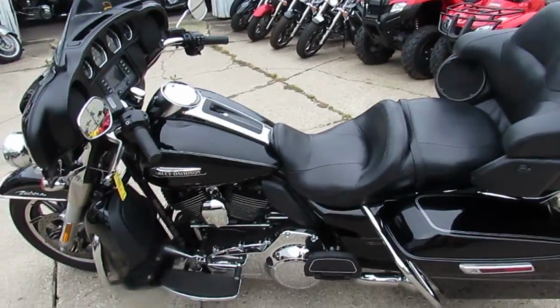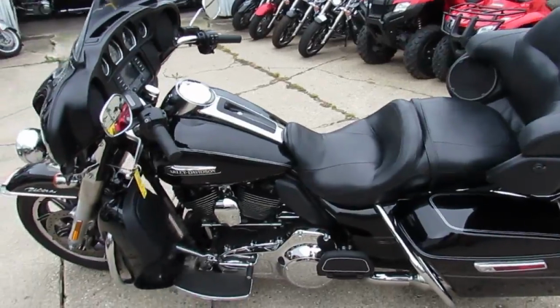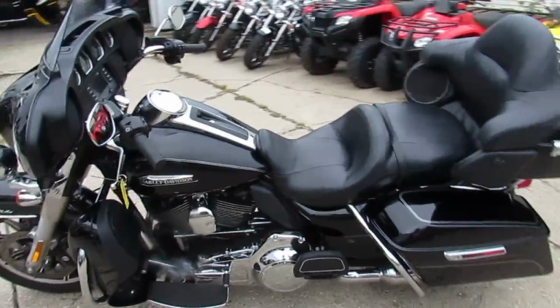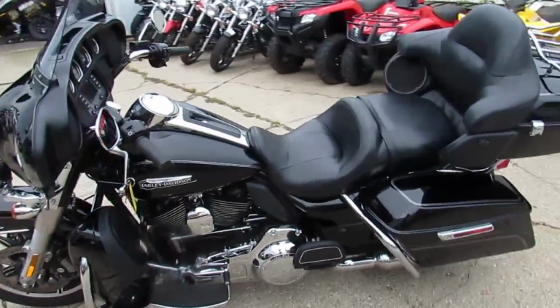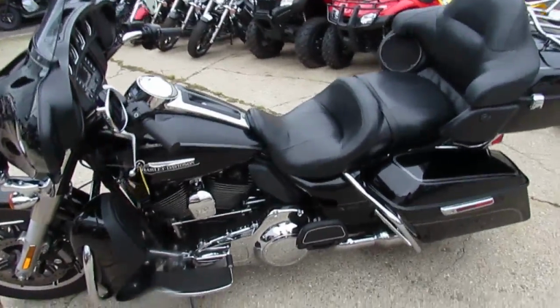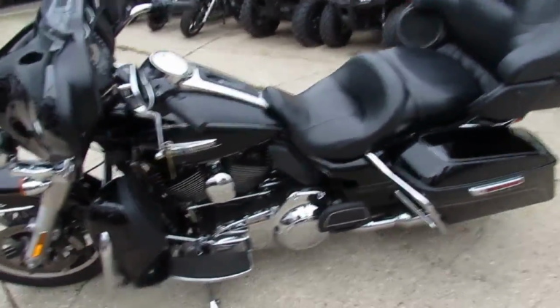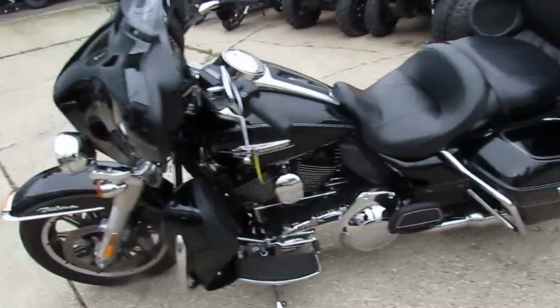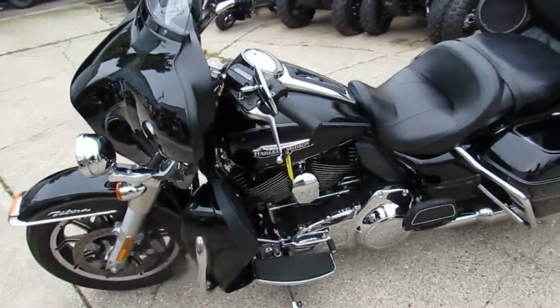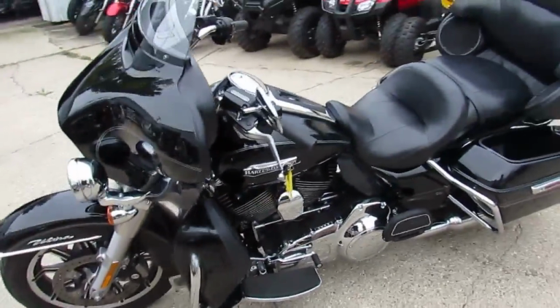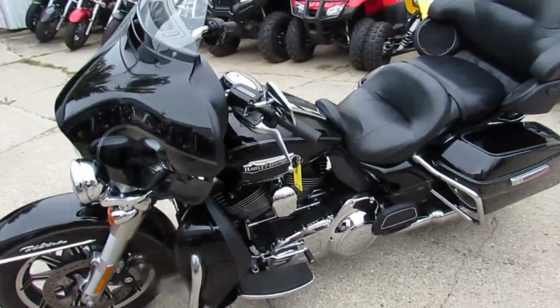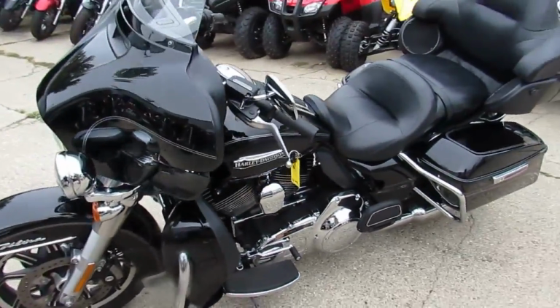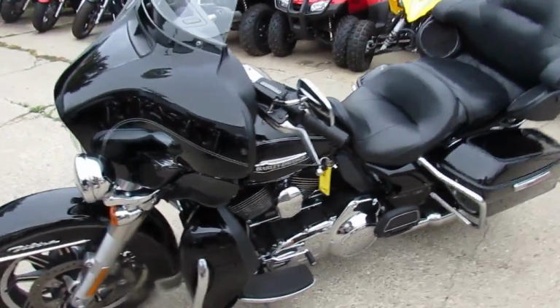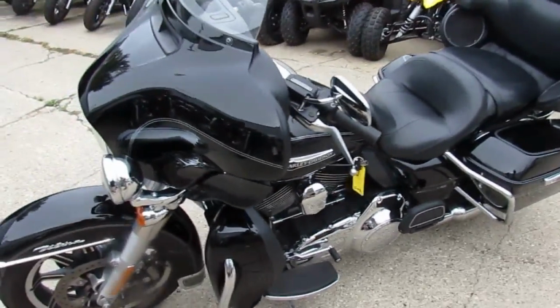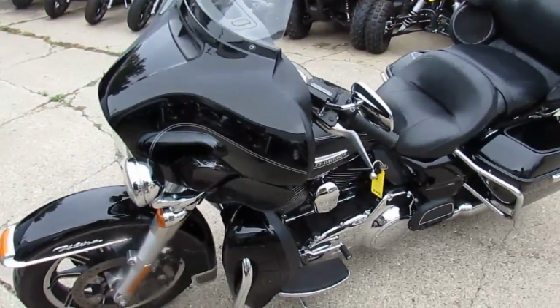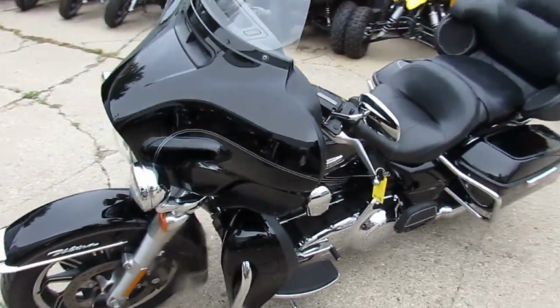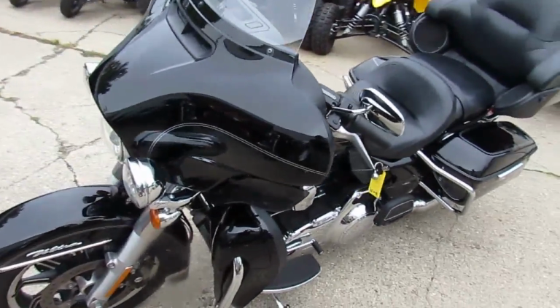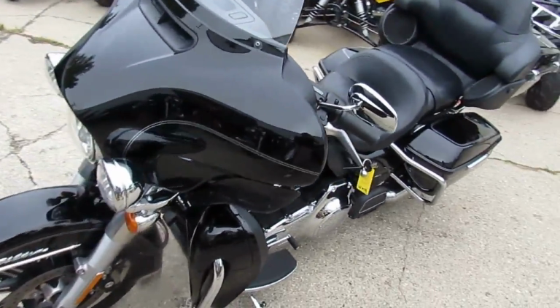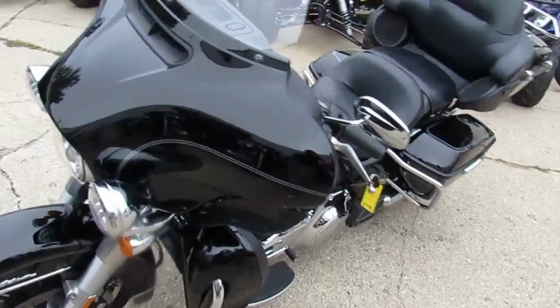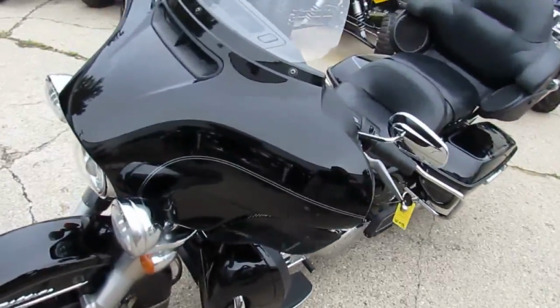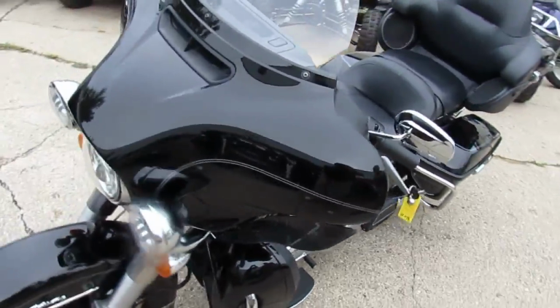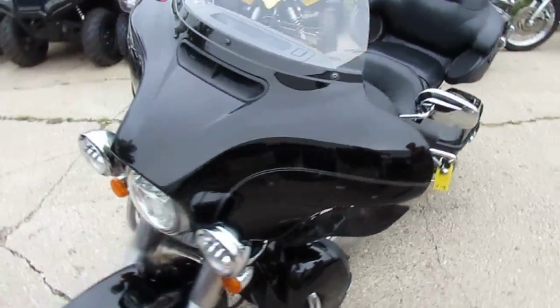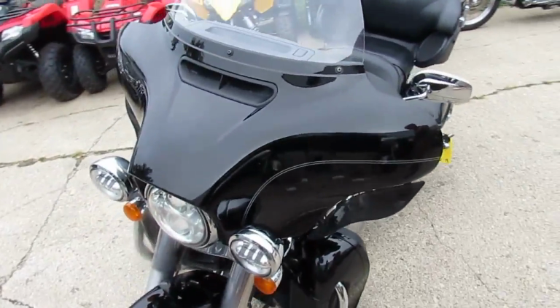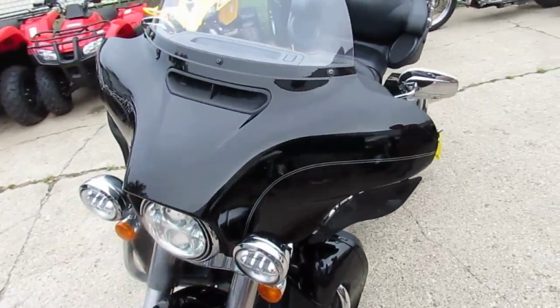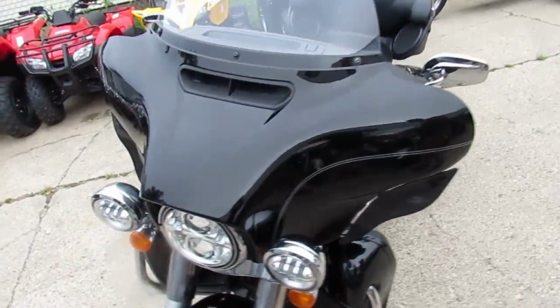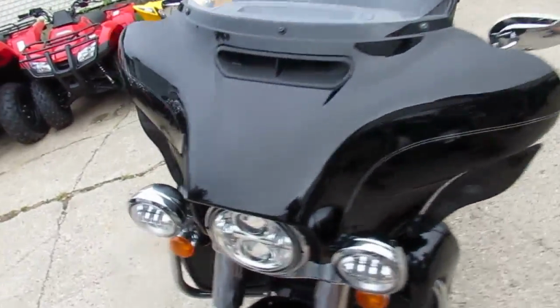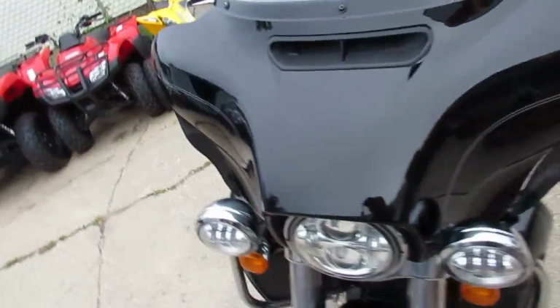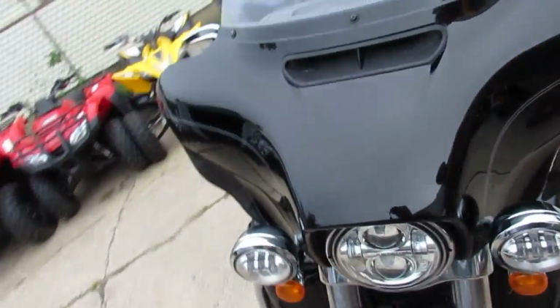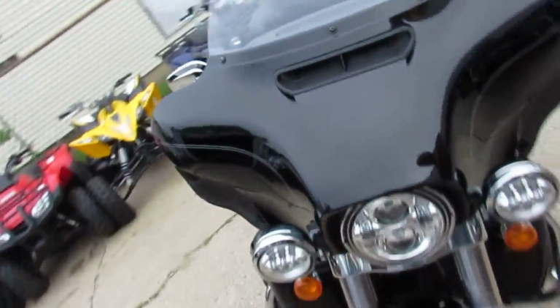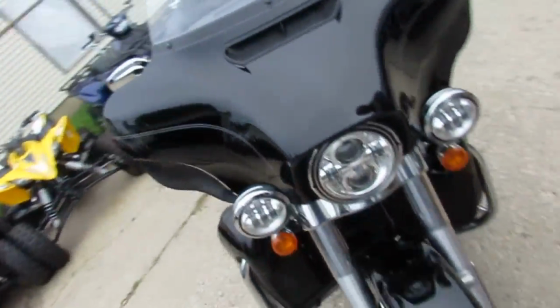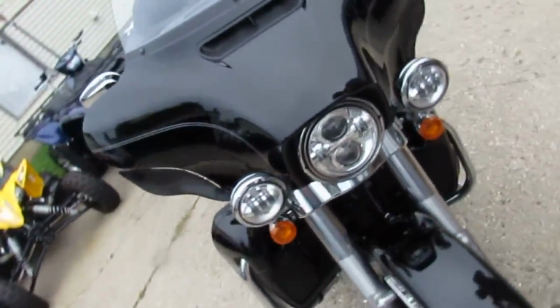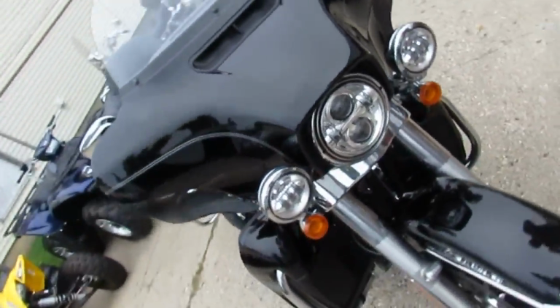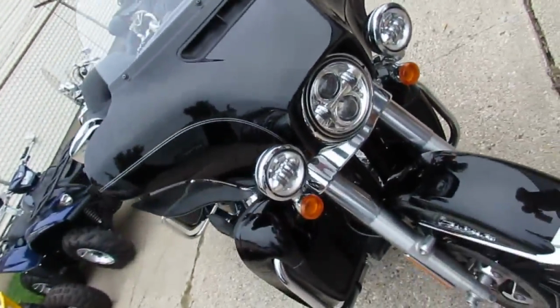Hey guys, it's Approval Power Sports doing some more videos on our used Harleys. We've got over 250 used Harleys, over 400 used bikes in our showroom. We've got guaranteed financing.